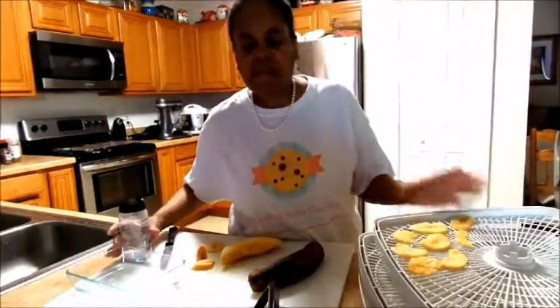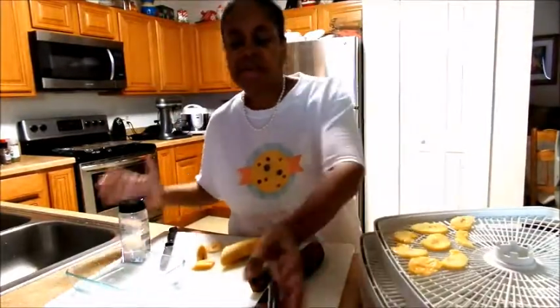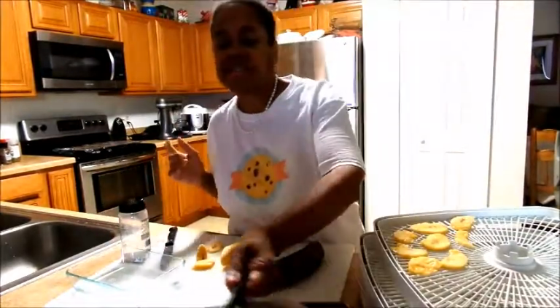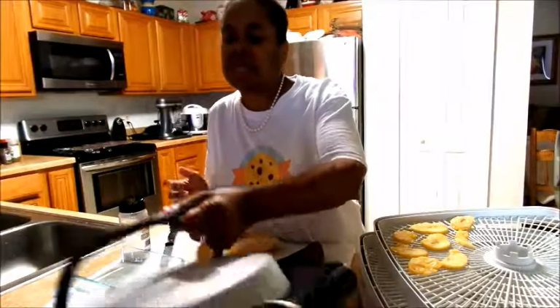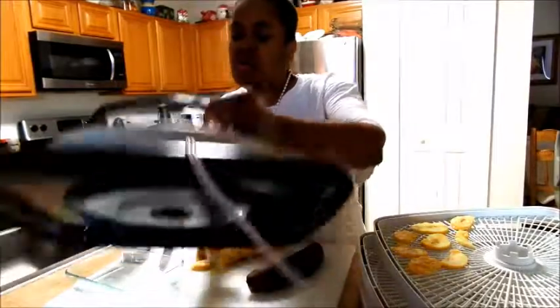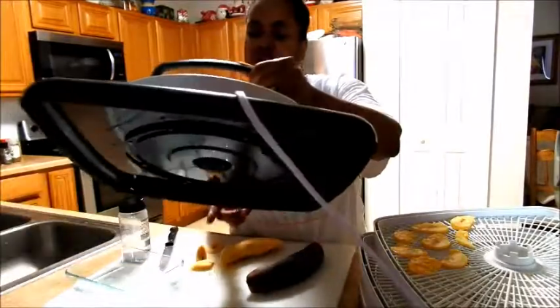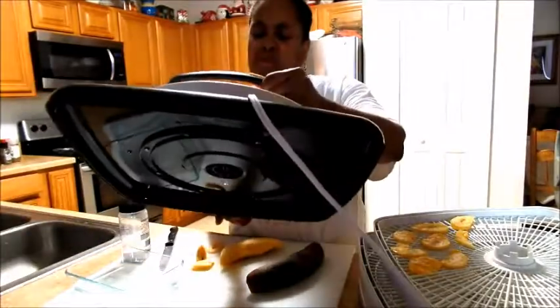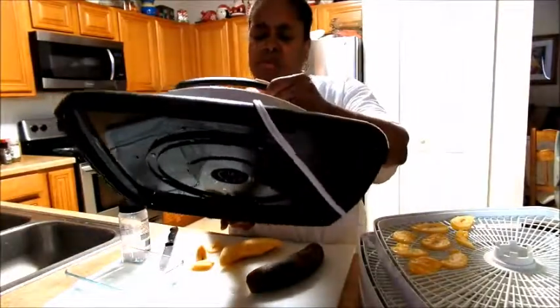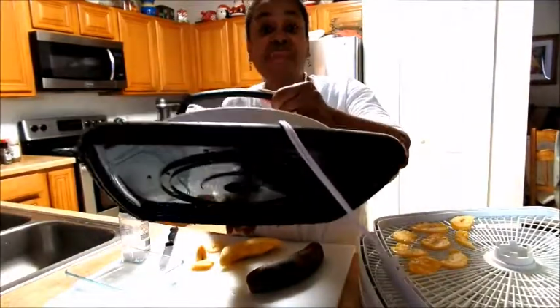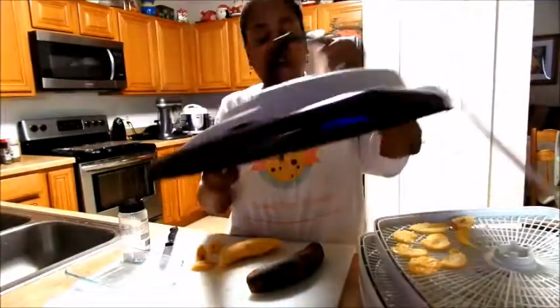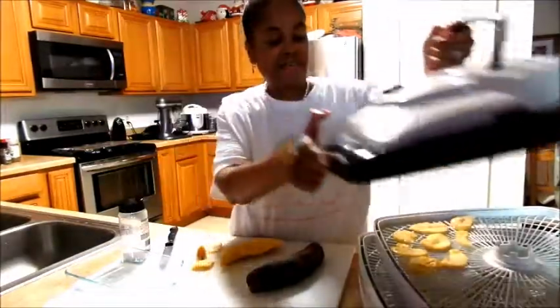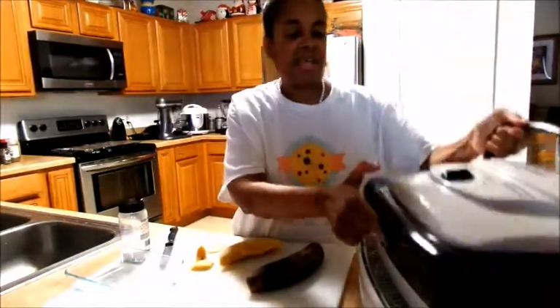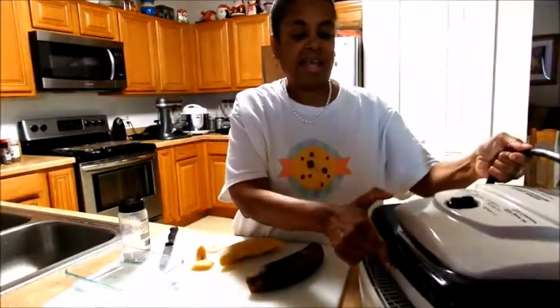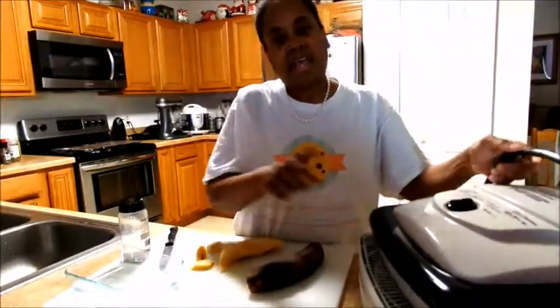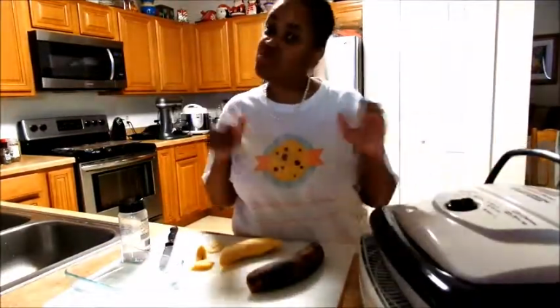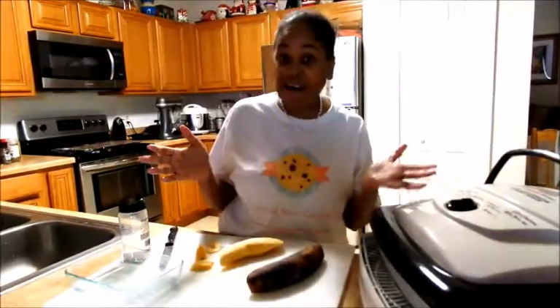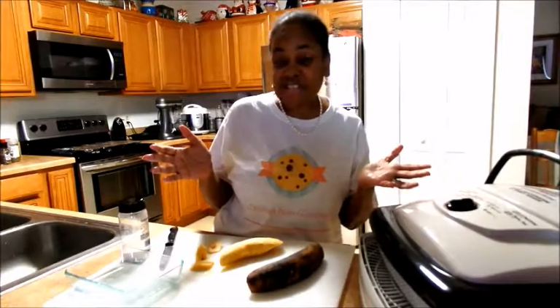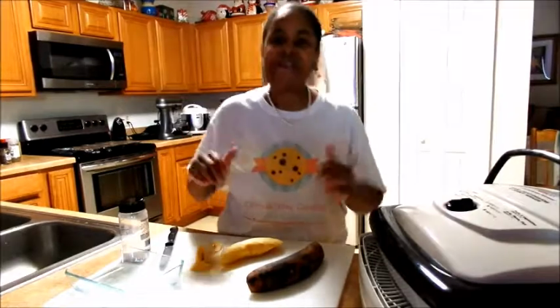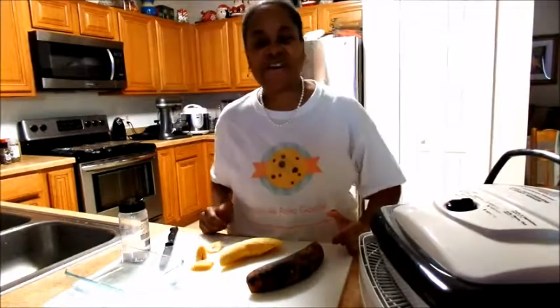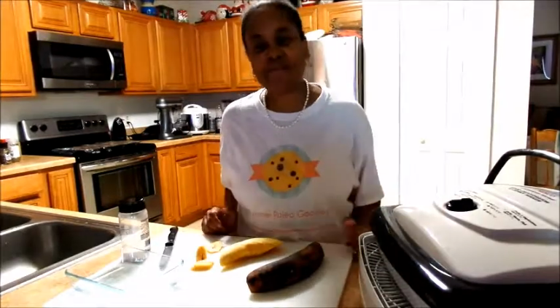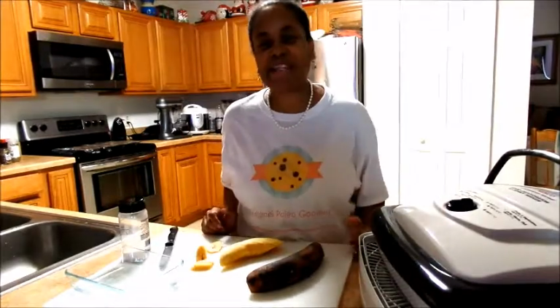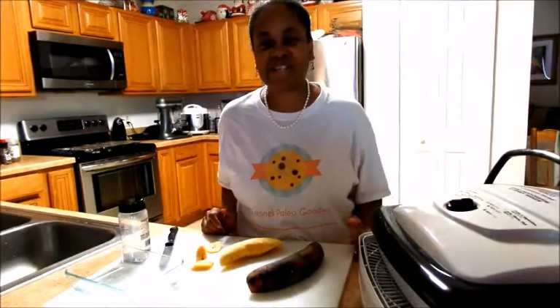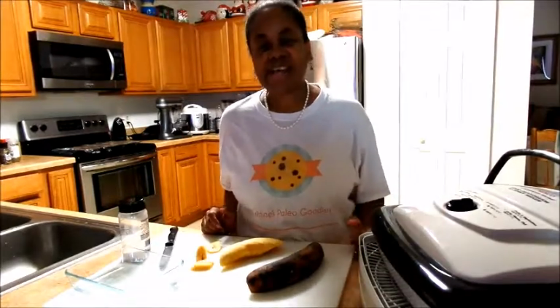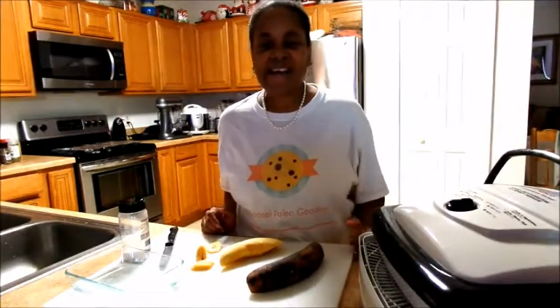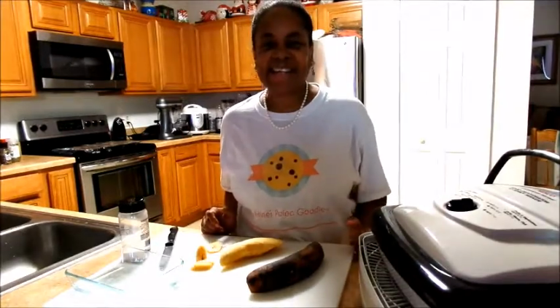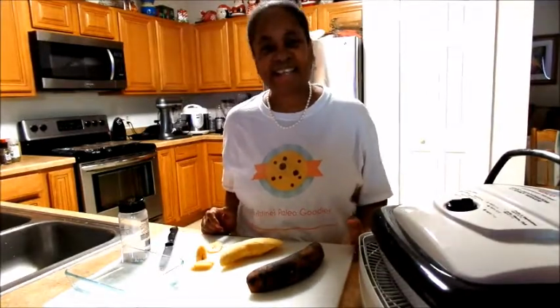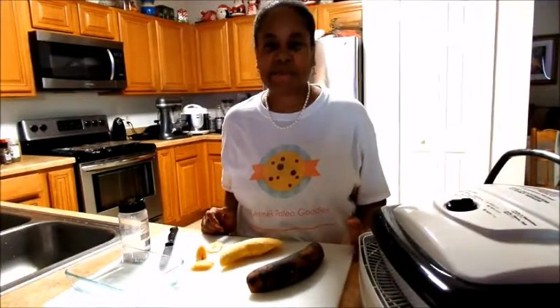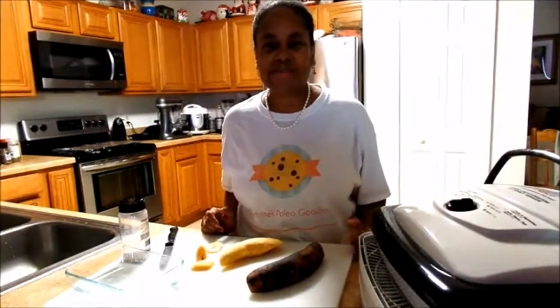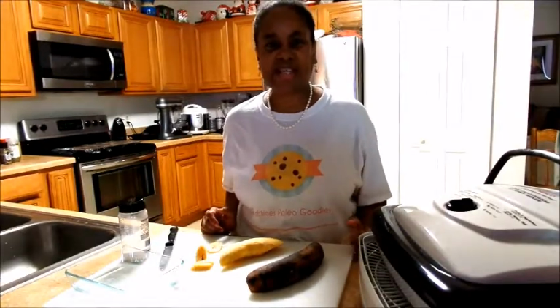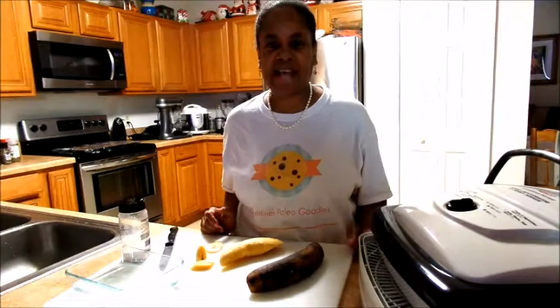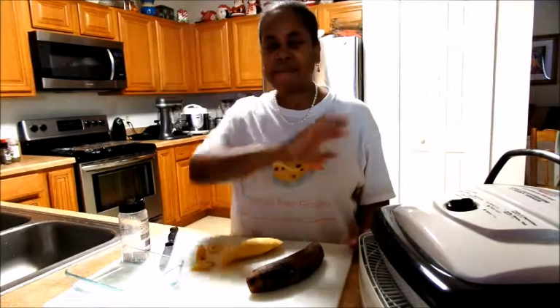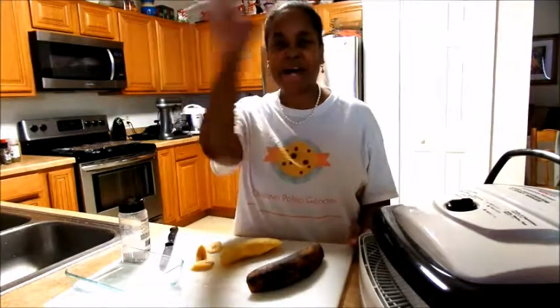And you're going to set it for 135. And 12 hours later, you'll have sweet plantain chips. Alright, like and subscribe. See you next time. Bye.